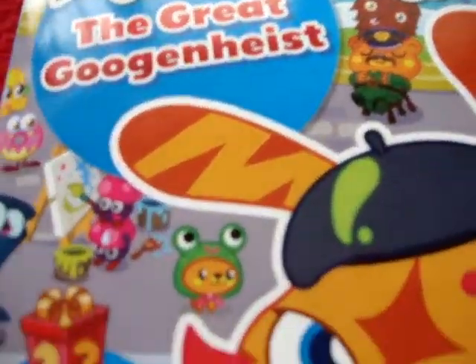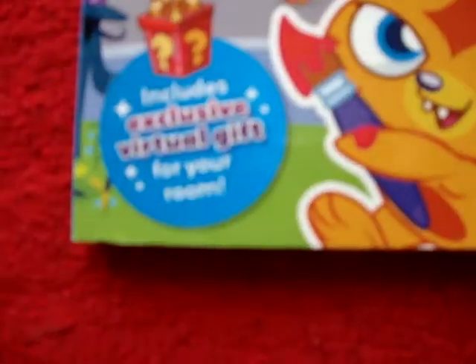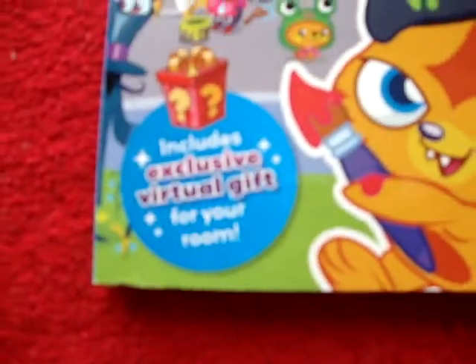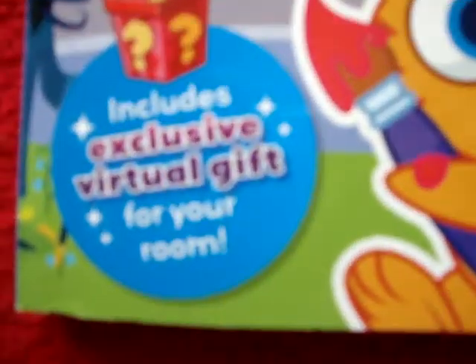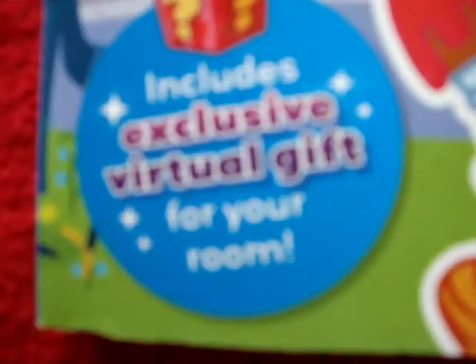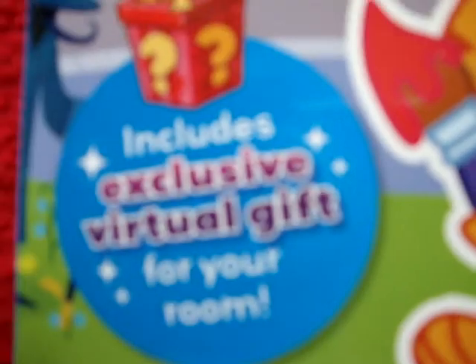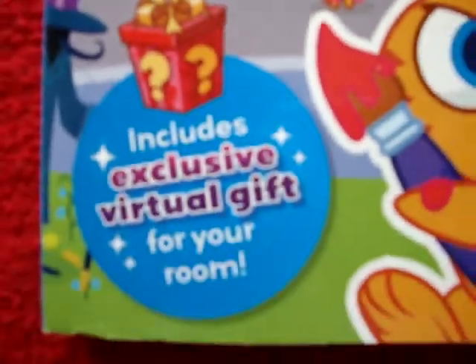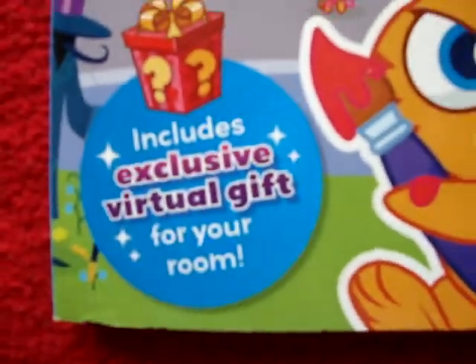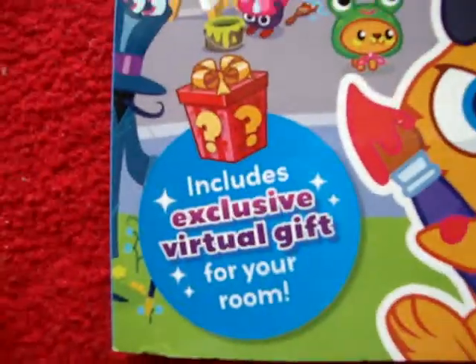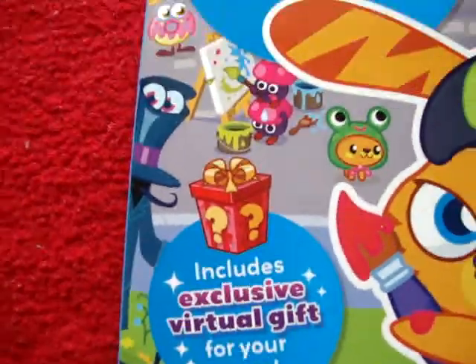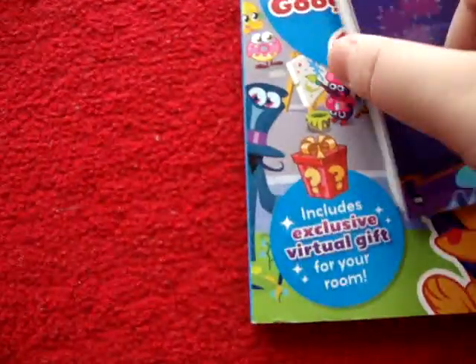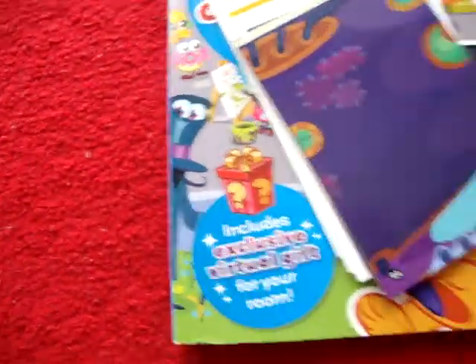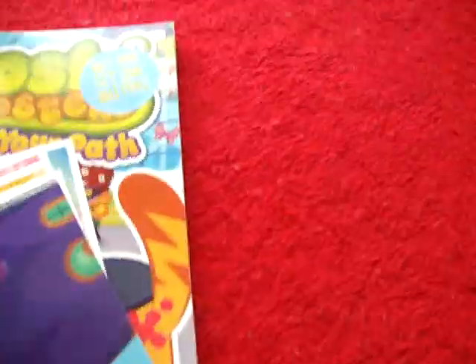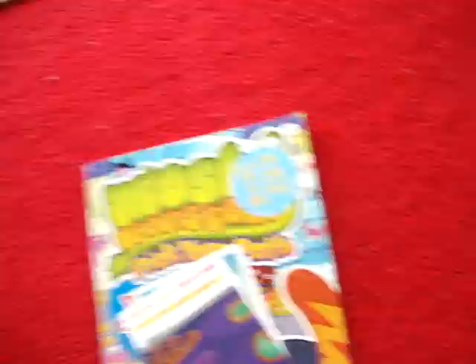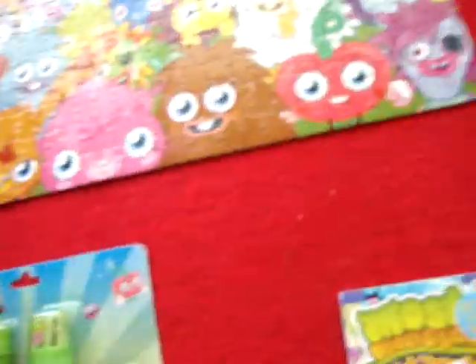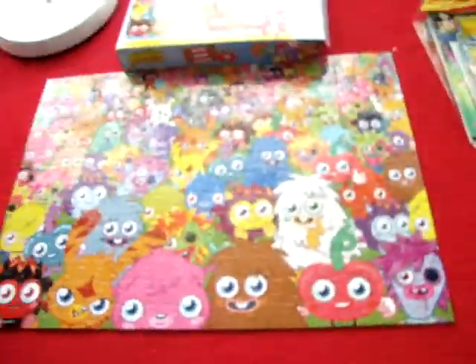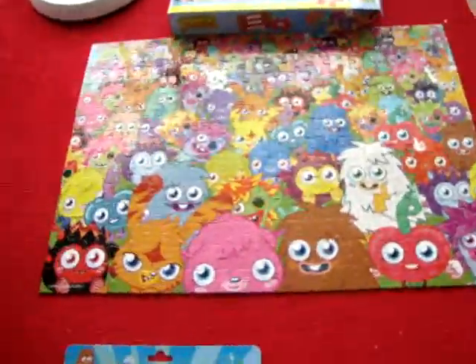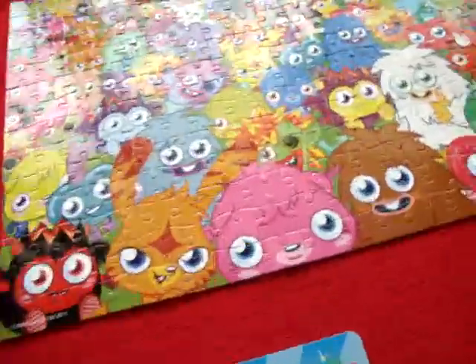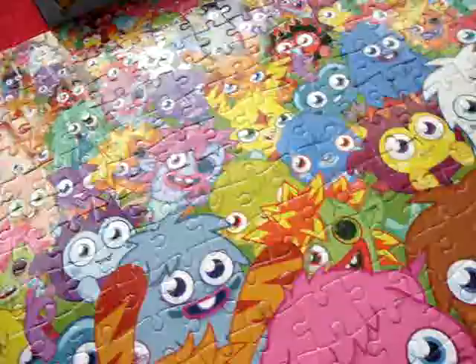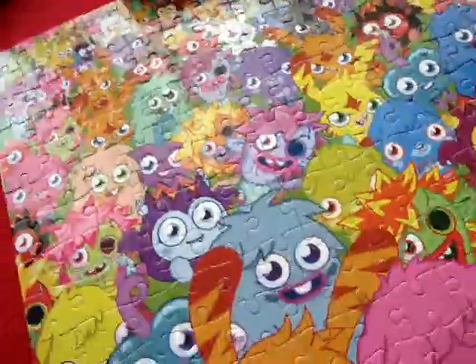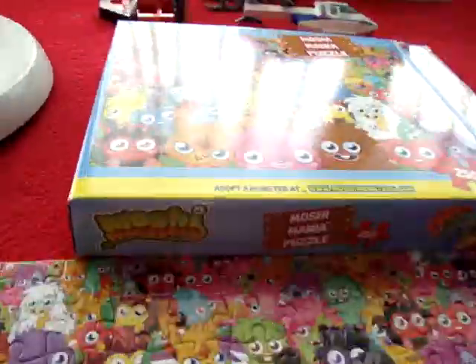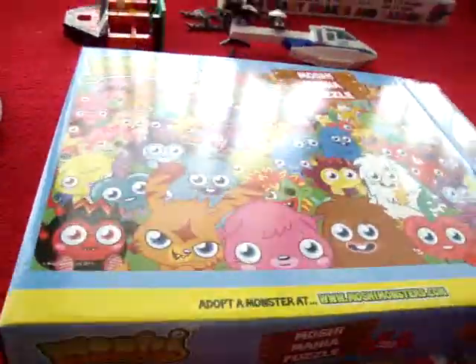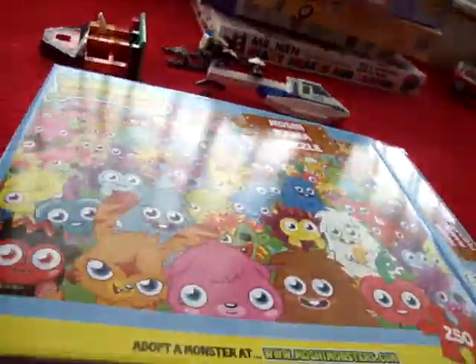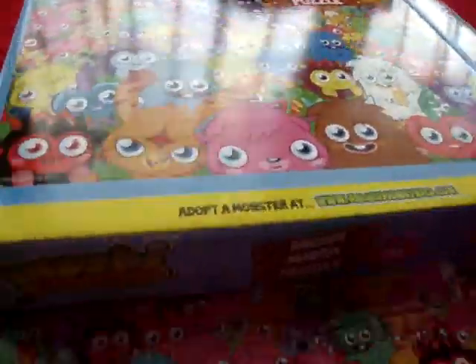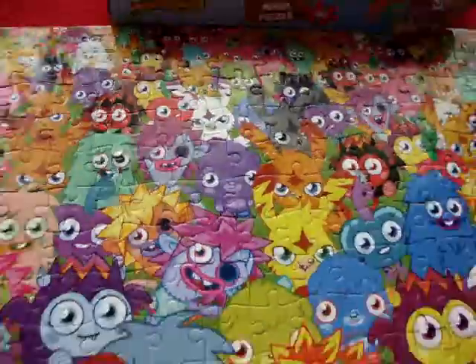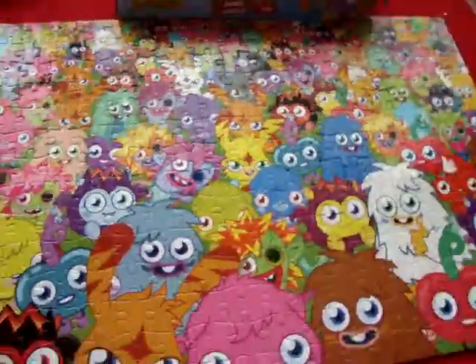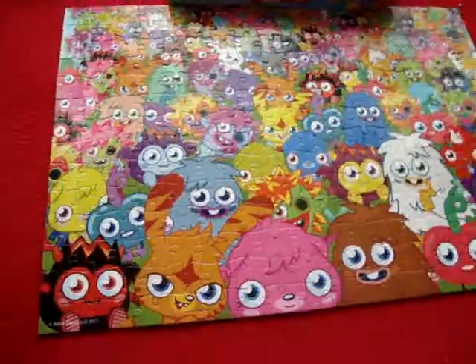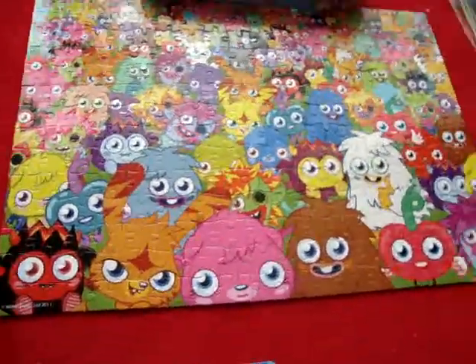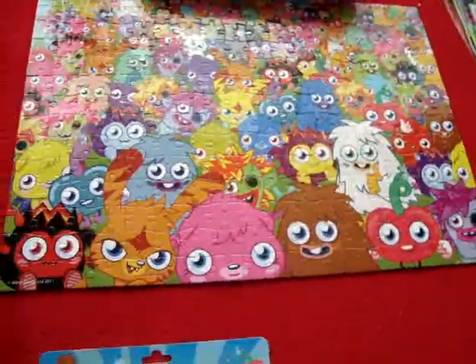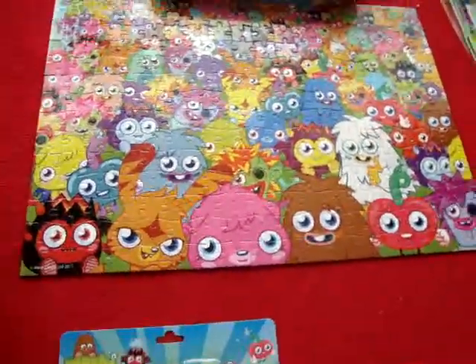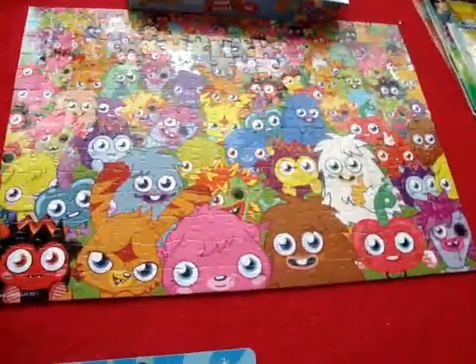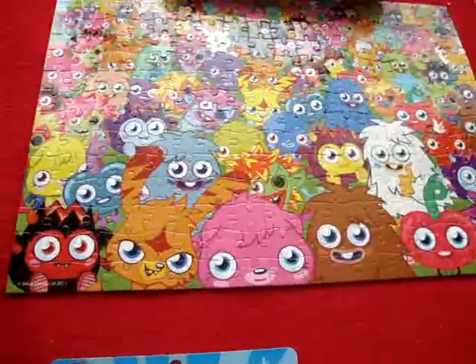The Great Guggenstein — includes an exclusive virtual gift for your room. That's what else I got. I've got a Mega Moshi Mania puzzle that I've done with 250 pieces.